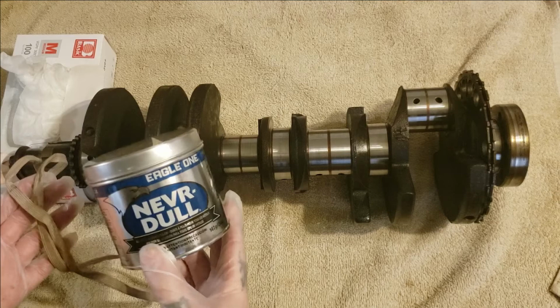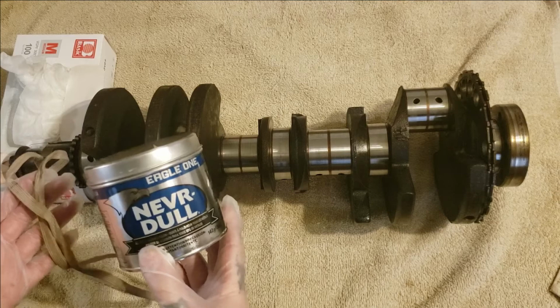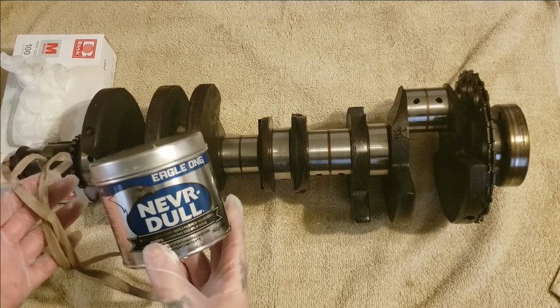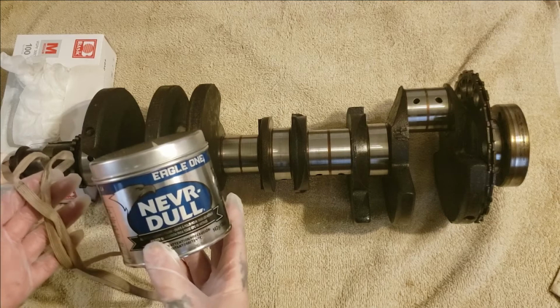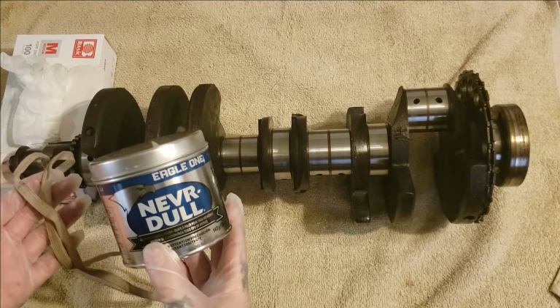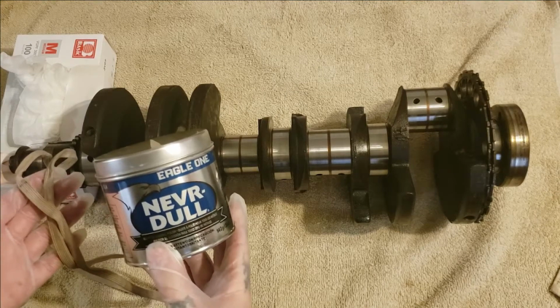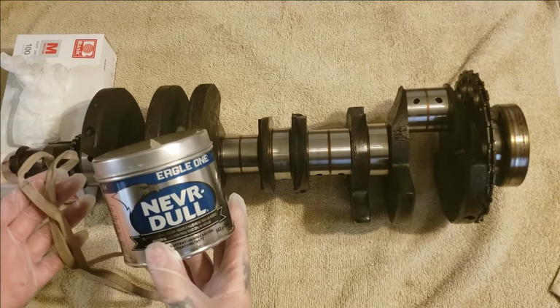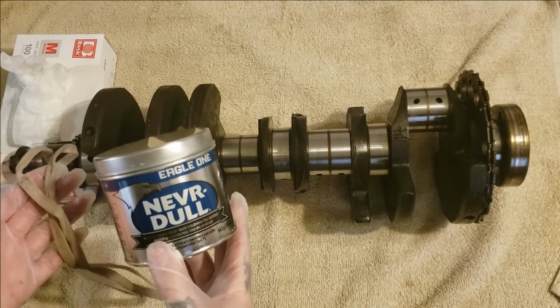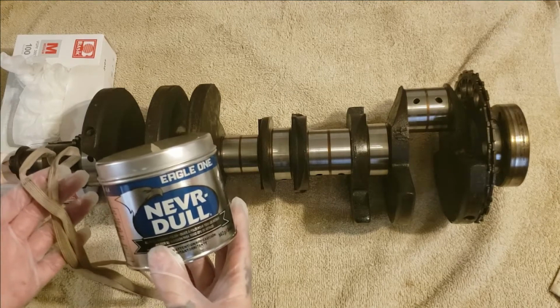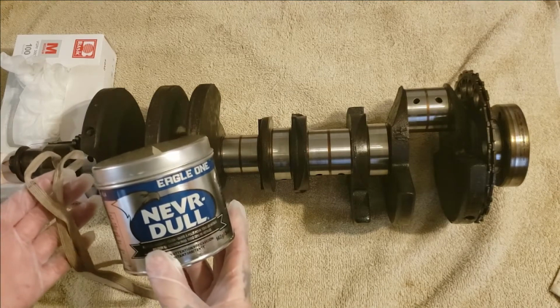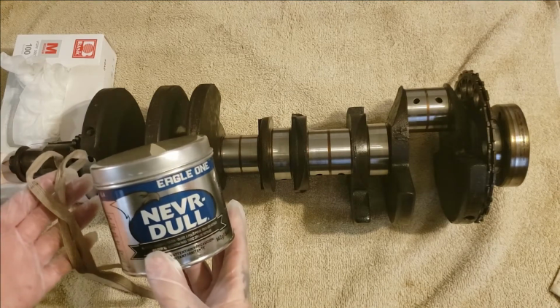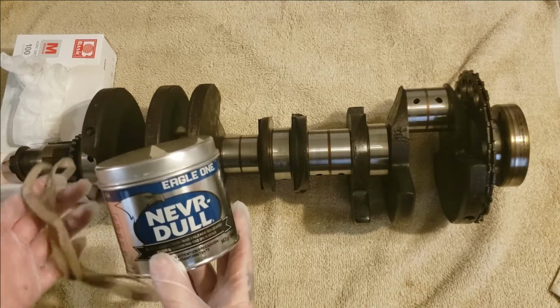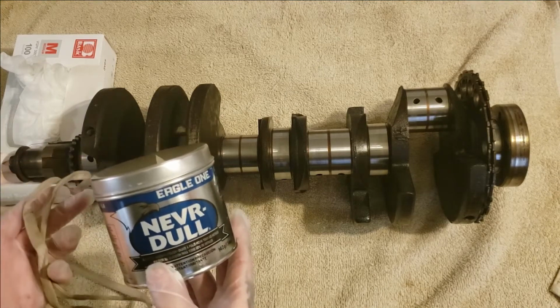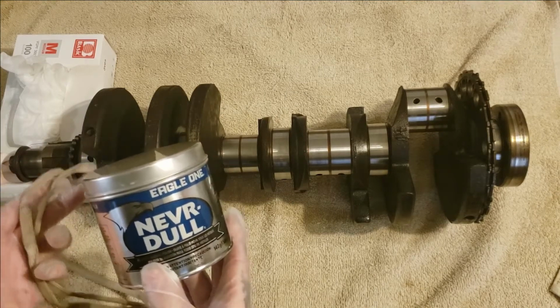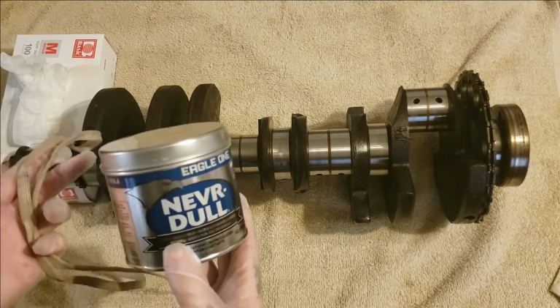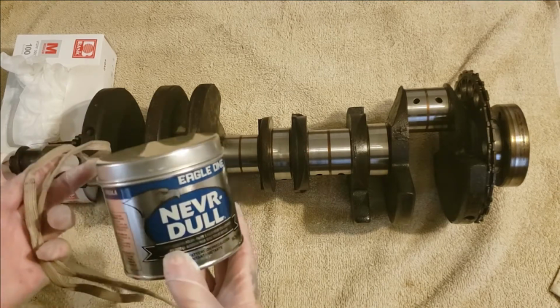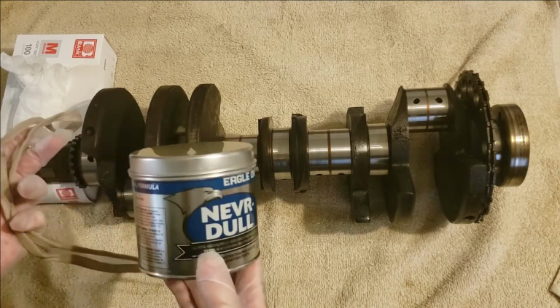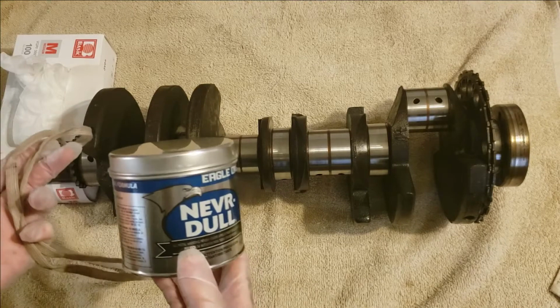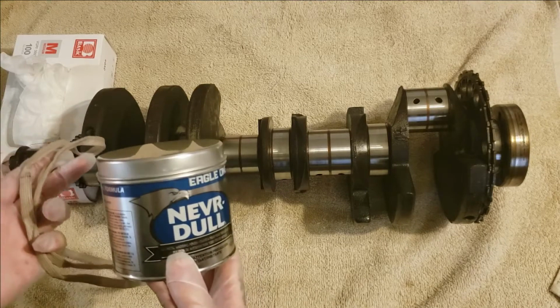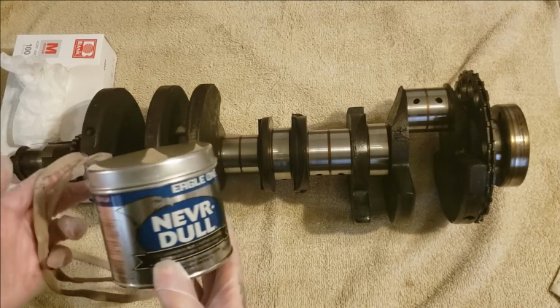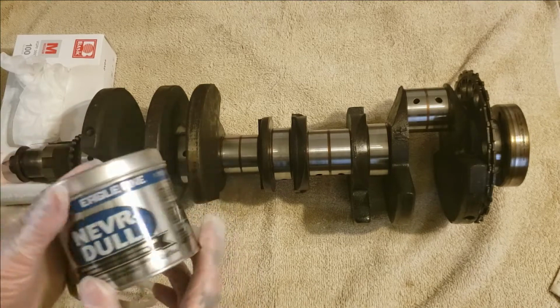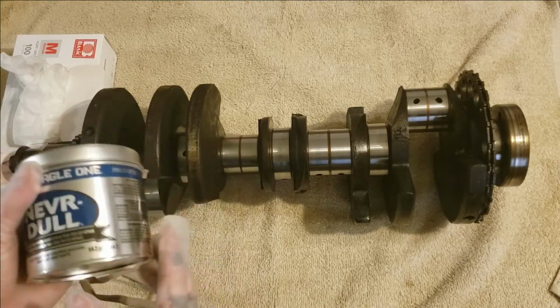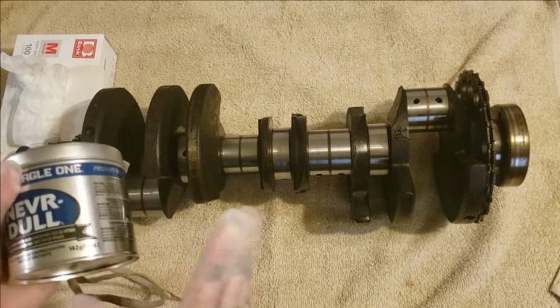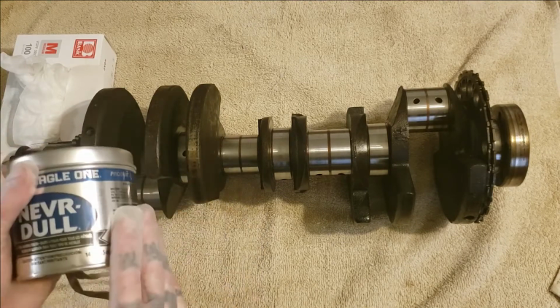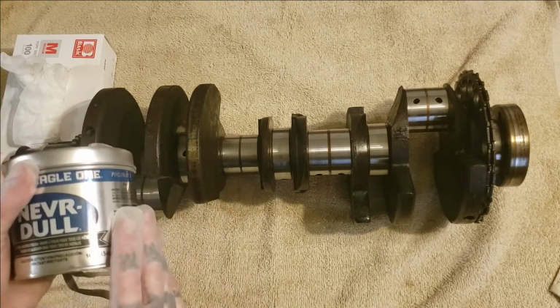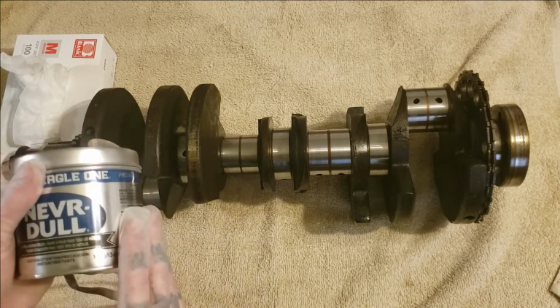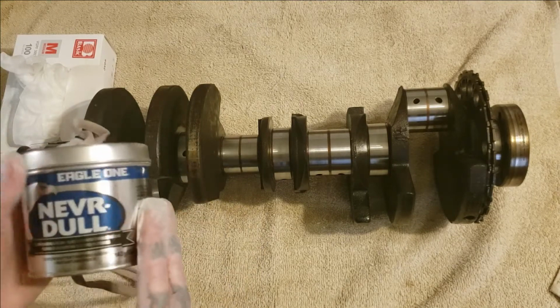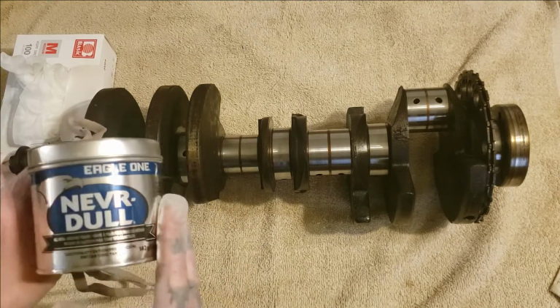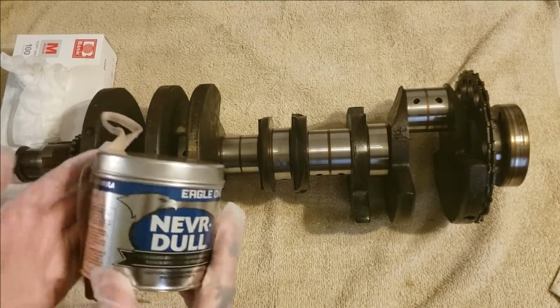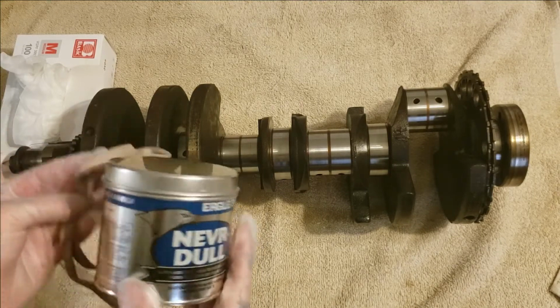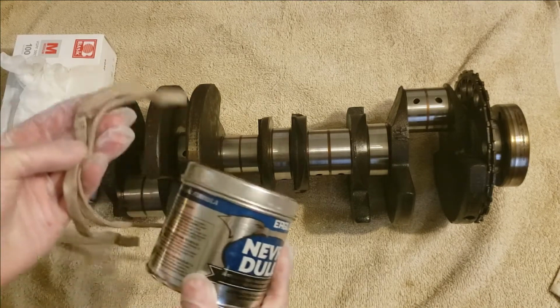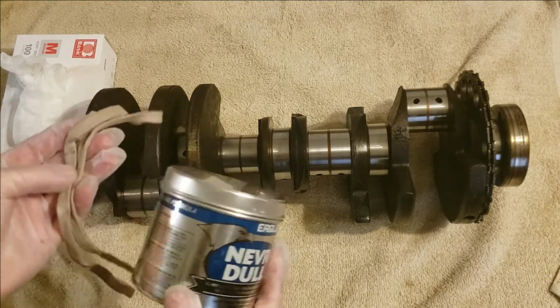So on today's video, I'm going to be showing you how to polish your crank the old-fashioned way — using metal polish and a shoestring.